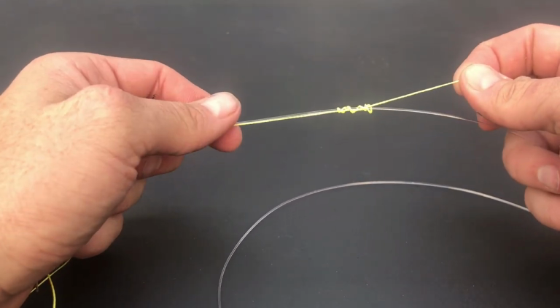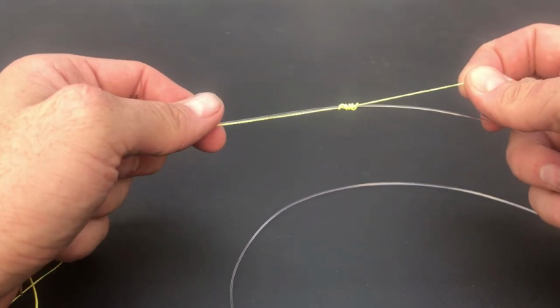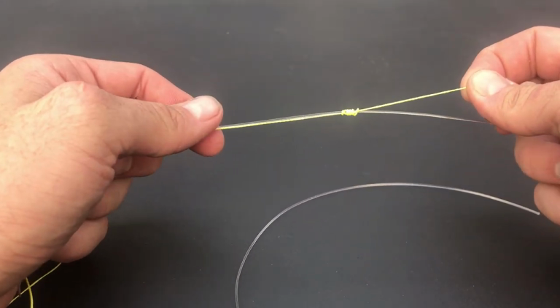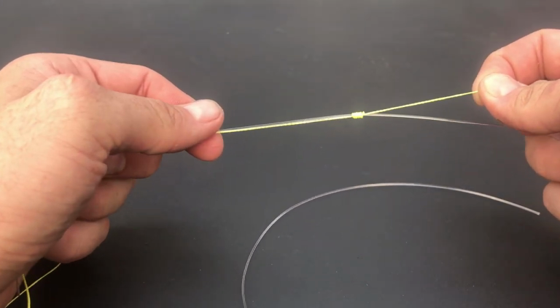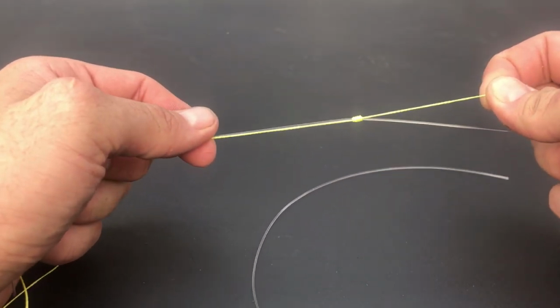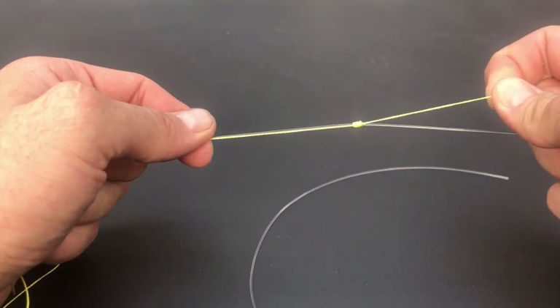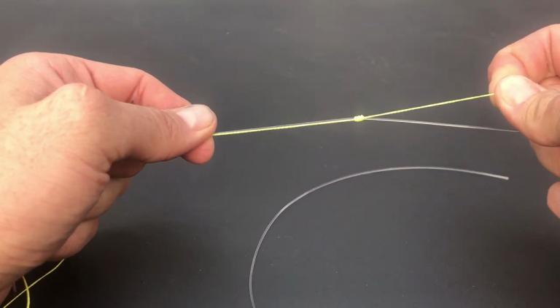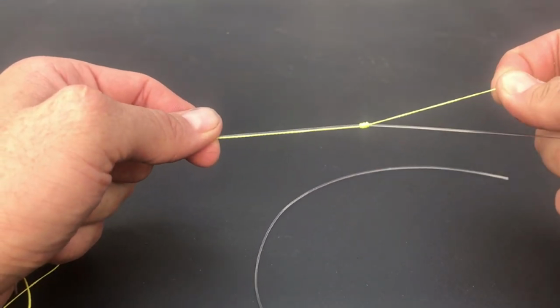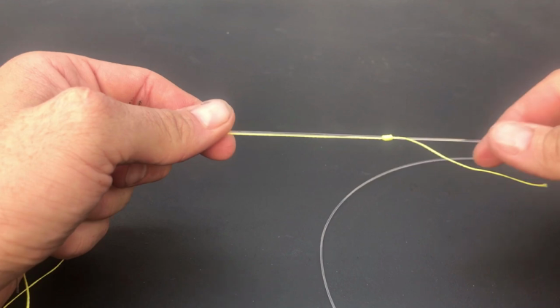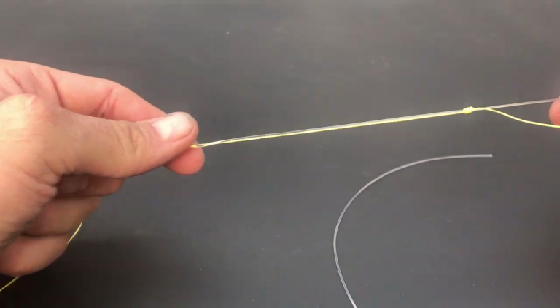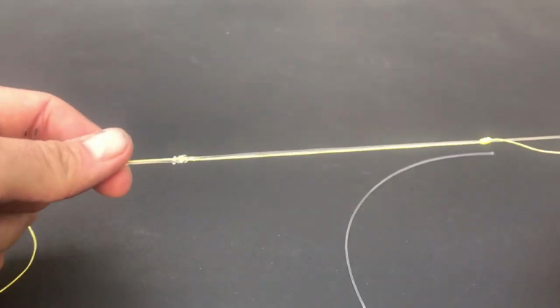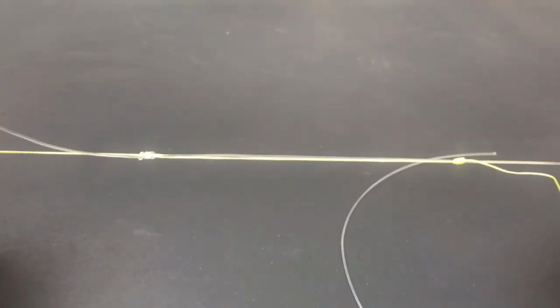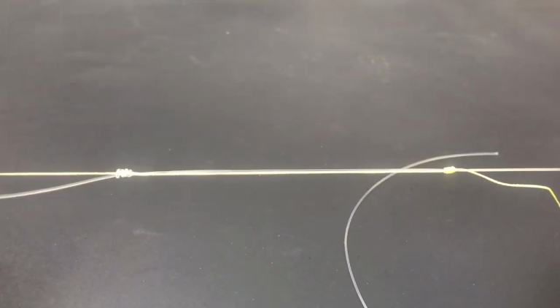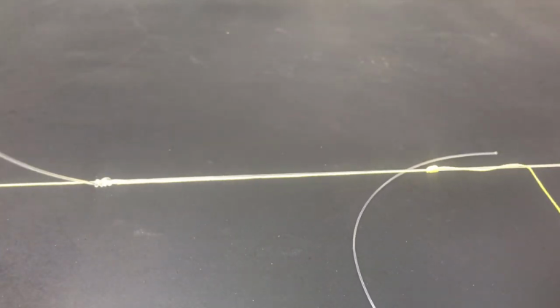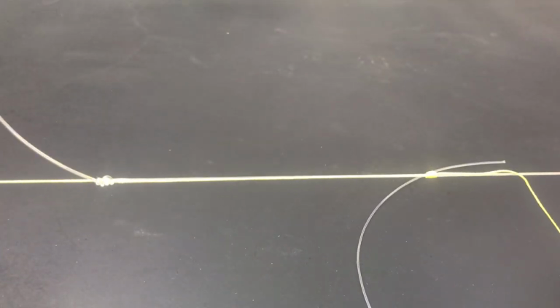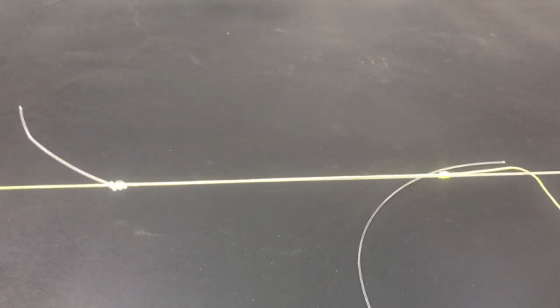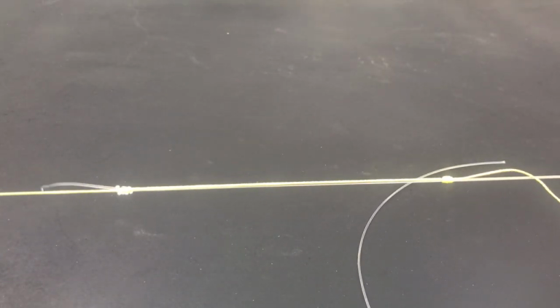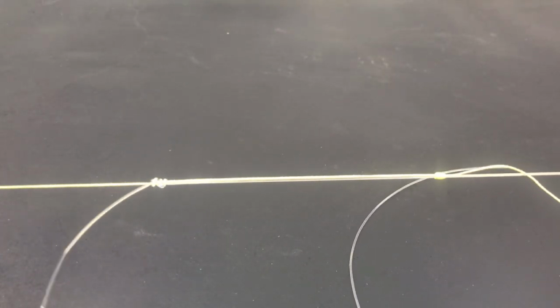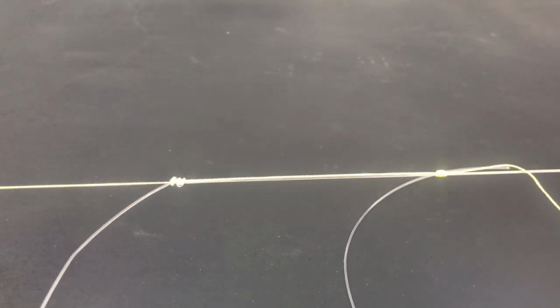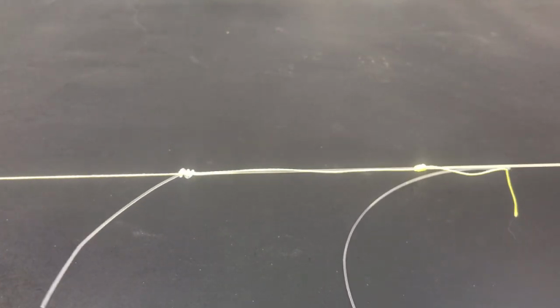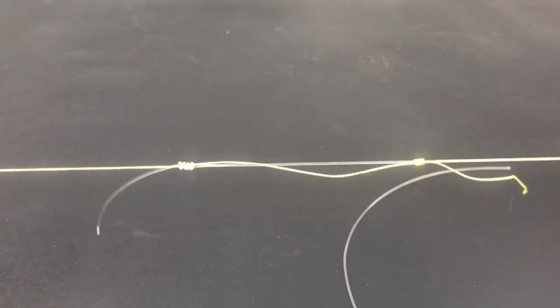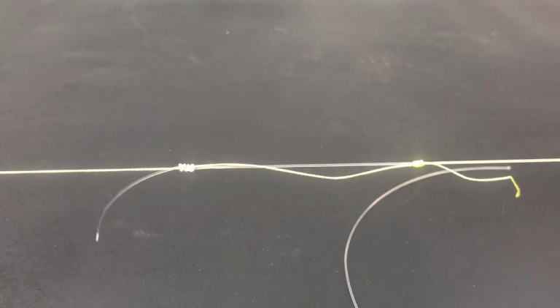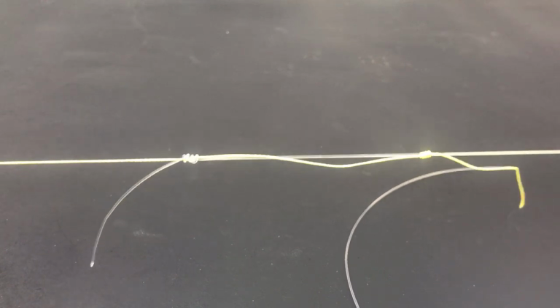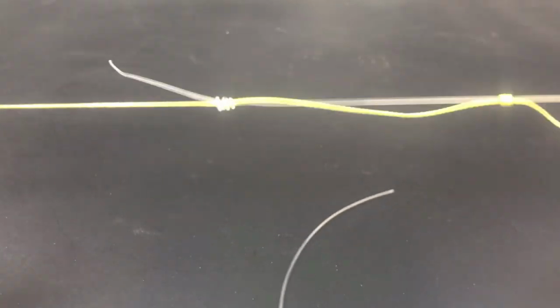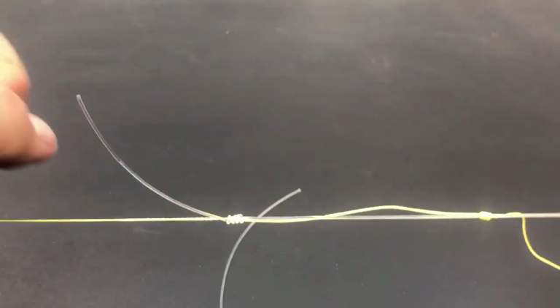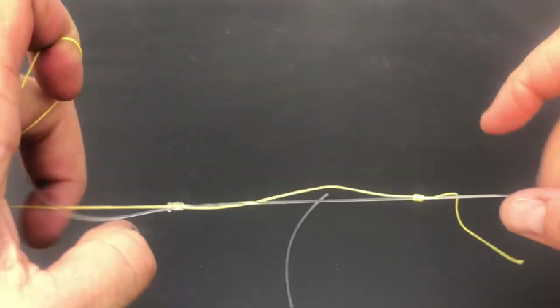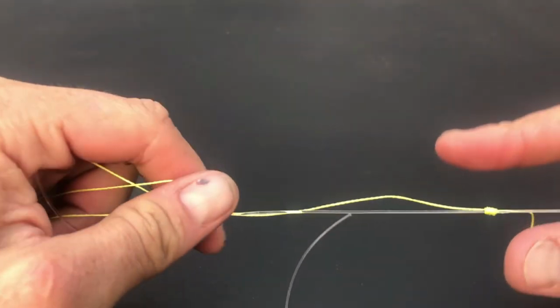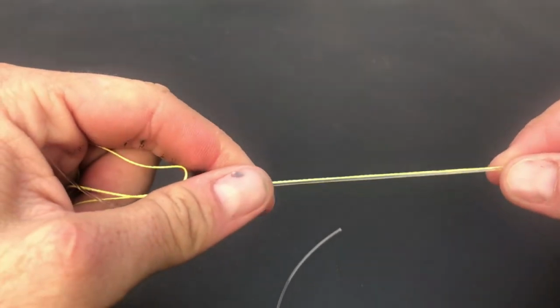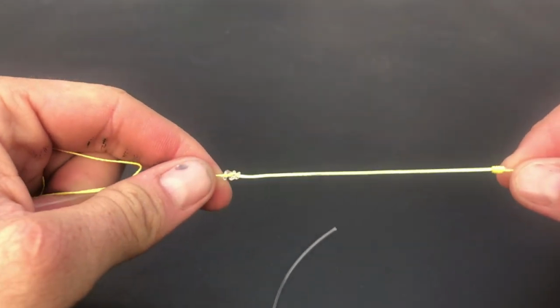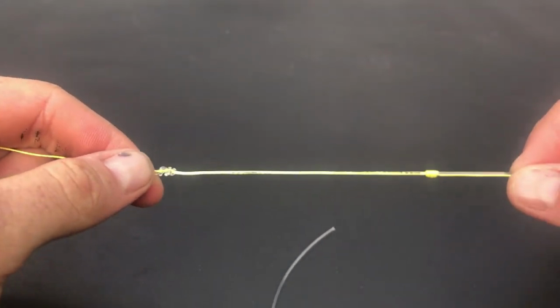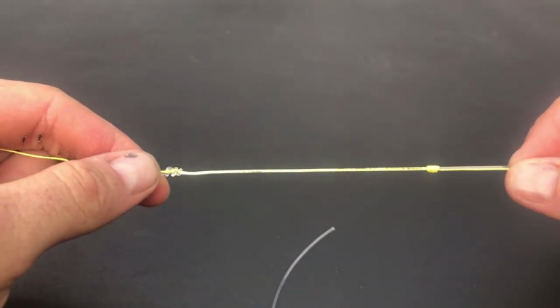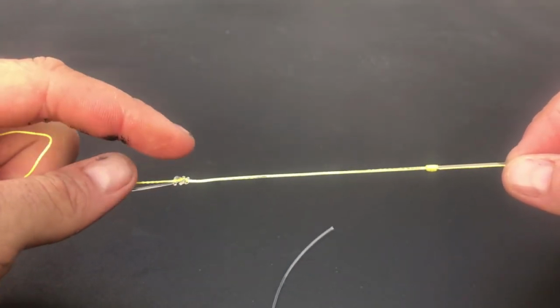By holding the braid mainline in my left hand and pulling on the tag end, I start forming the second knot. You should be left with two knots that are able to slide on the line when you pull on it.